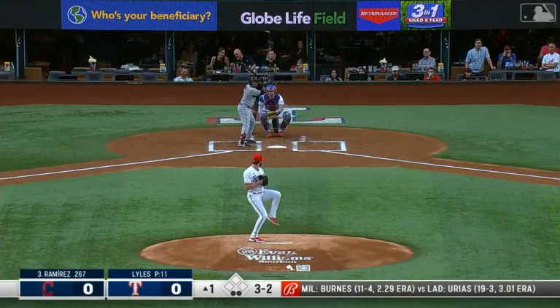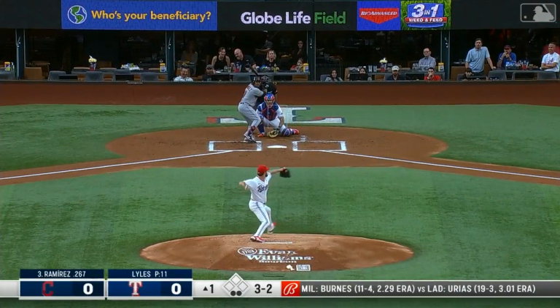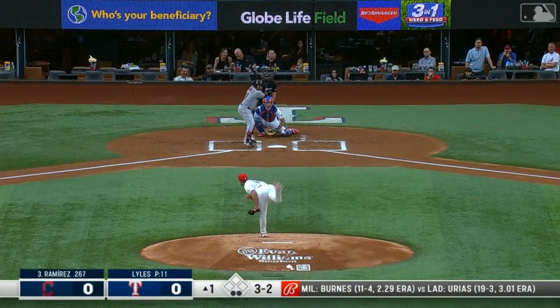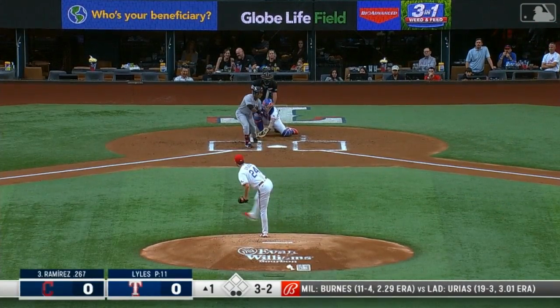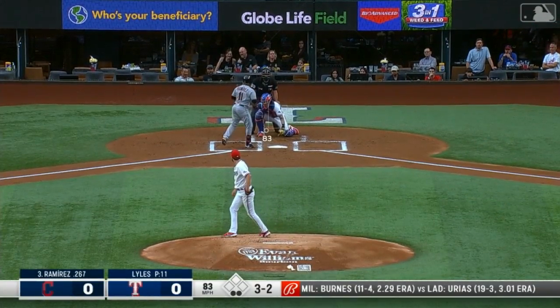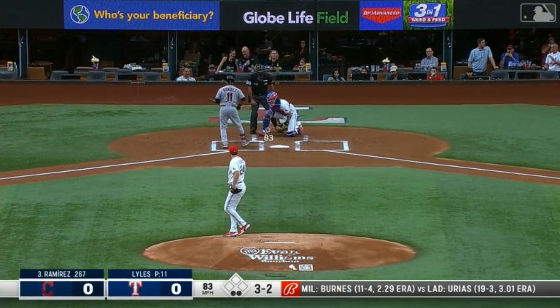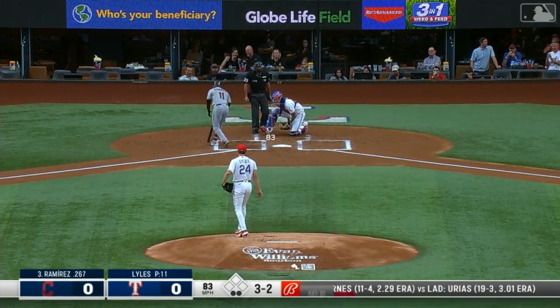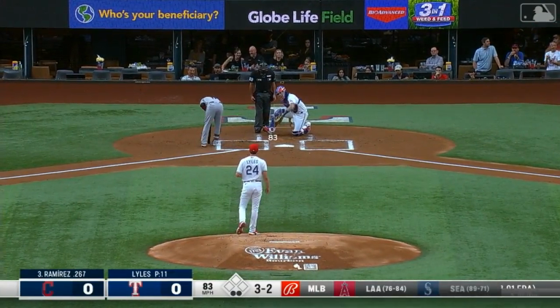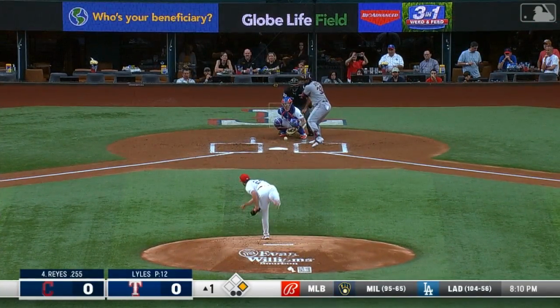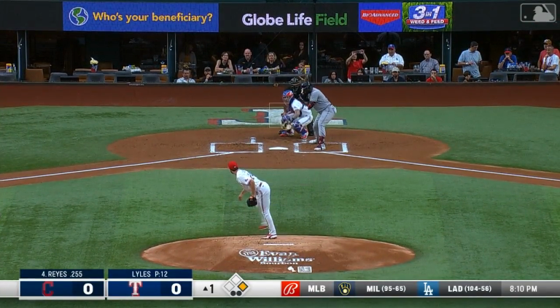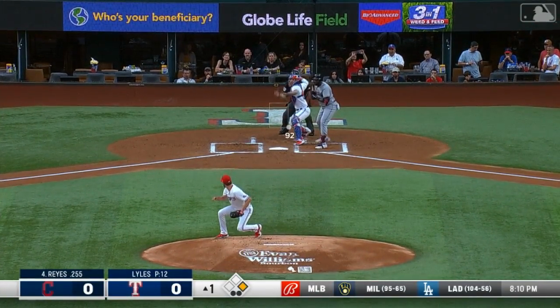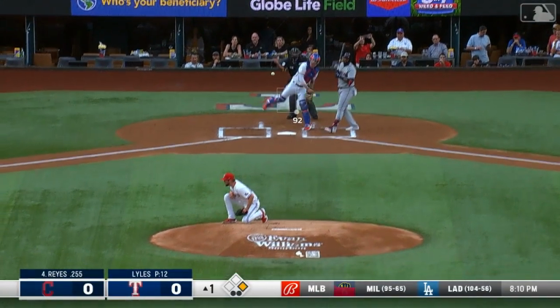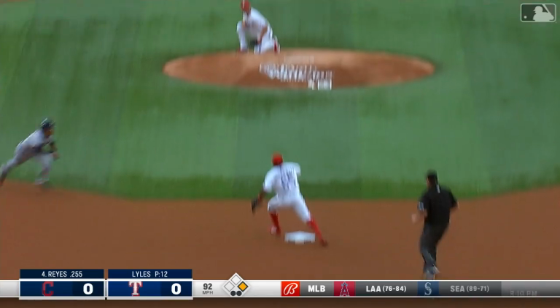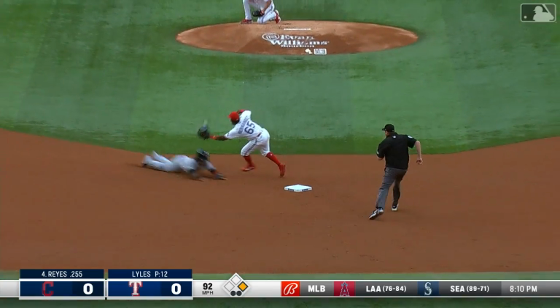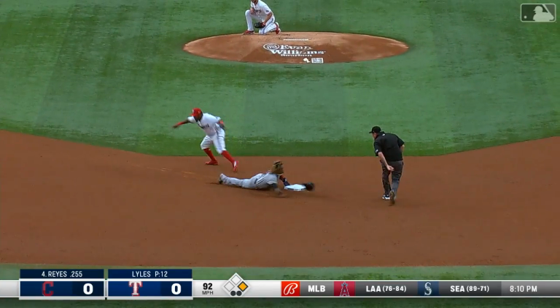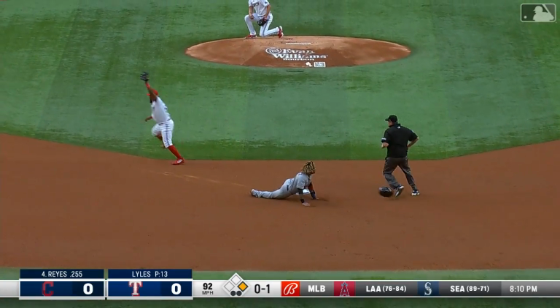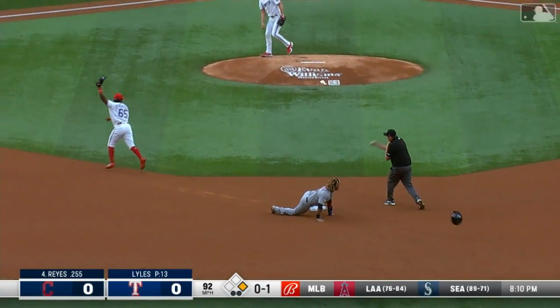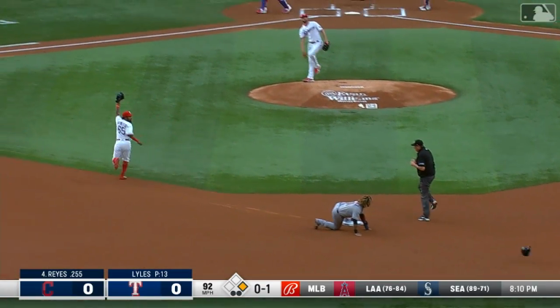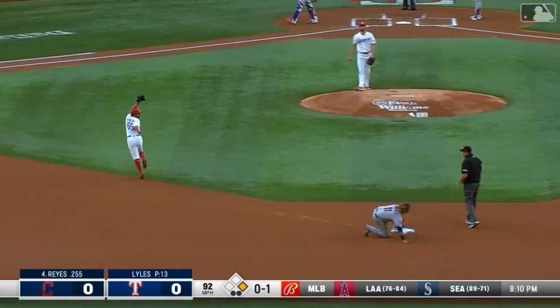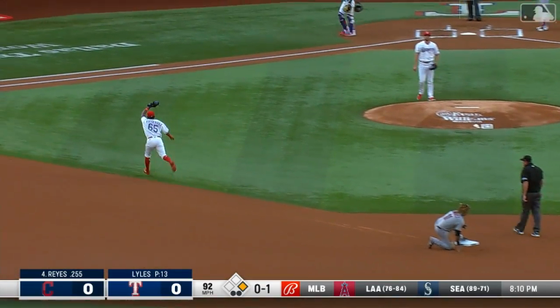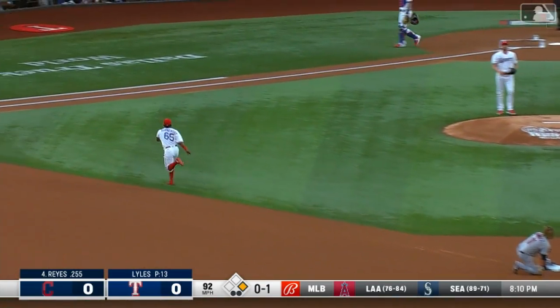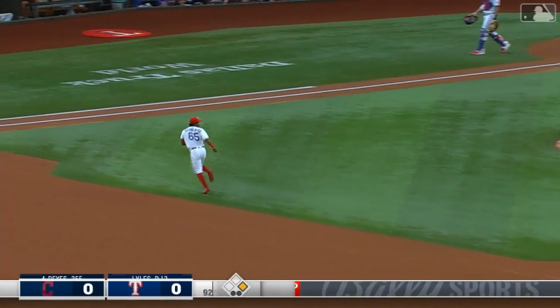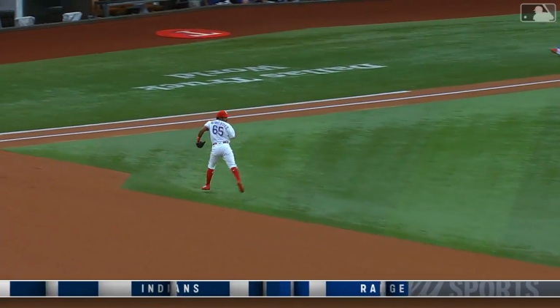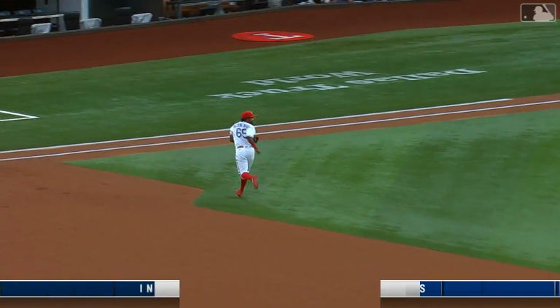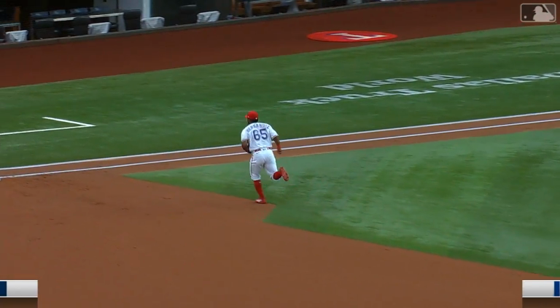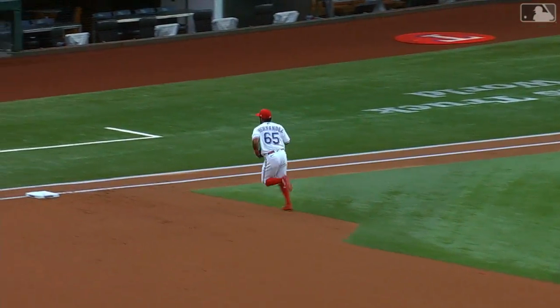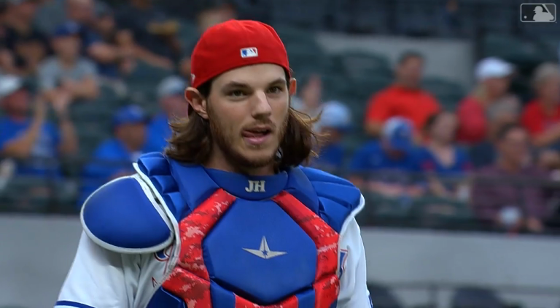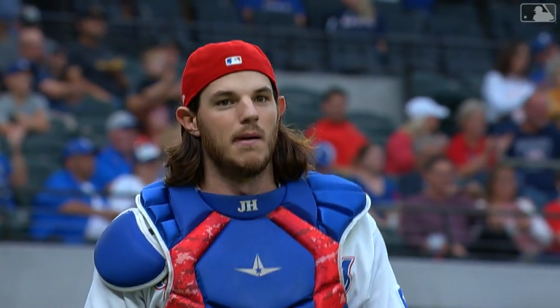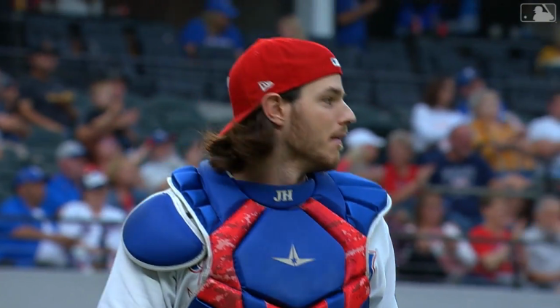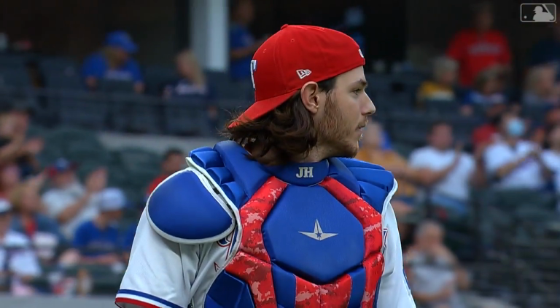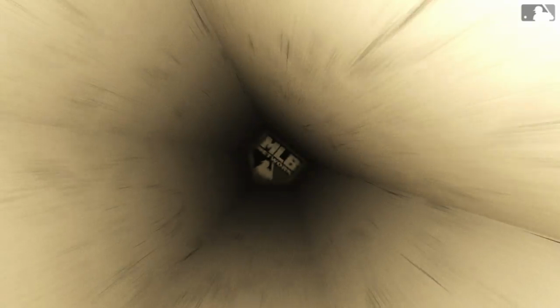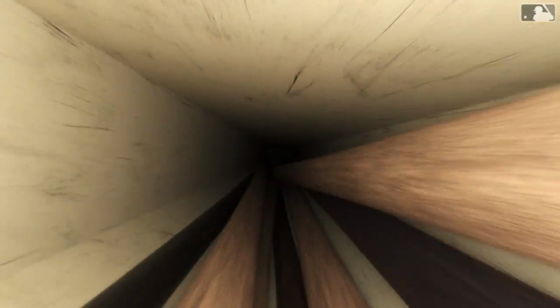Now the payoff pitch and it is ball four. Ramirez takes off on the first pitch and there's a throw to second — got him. Yanni Hernandez got the tag down on Ramirez's foot and that ends the inning.